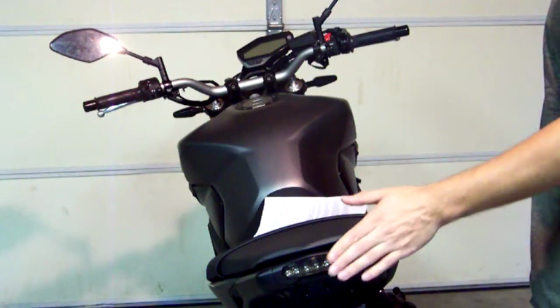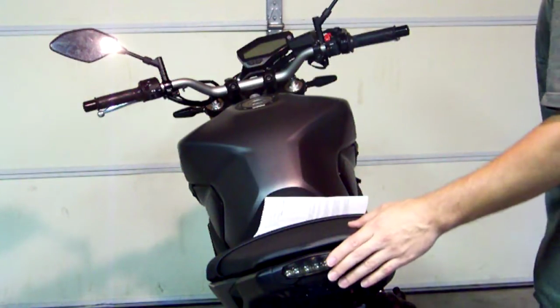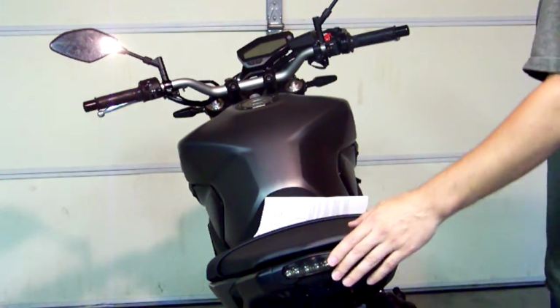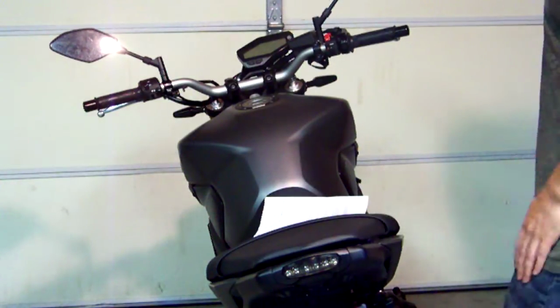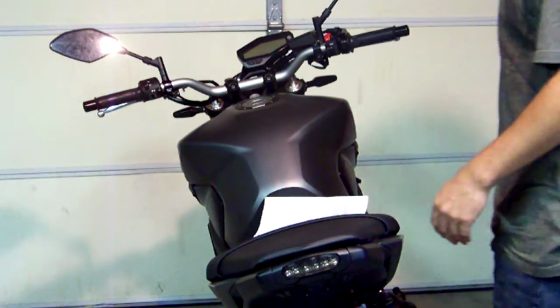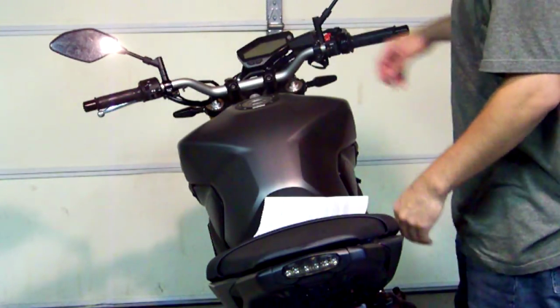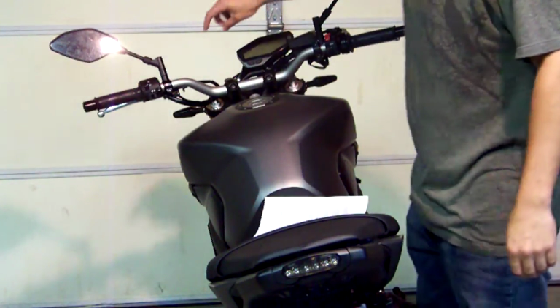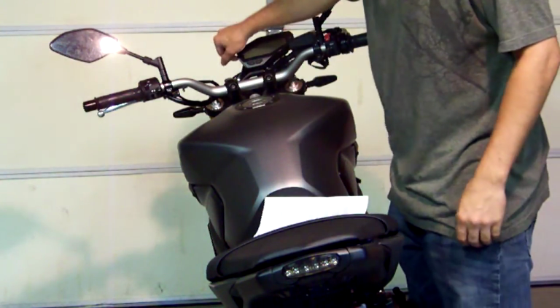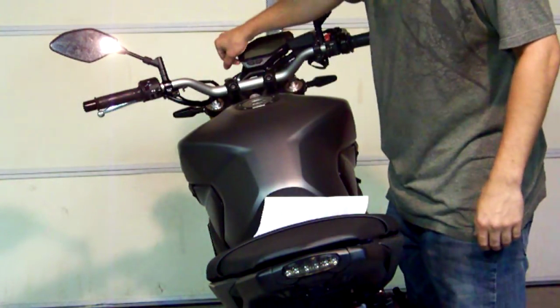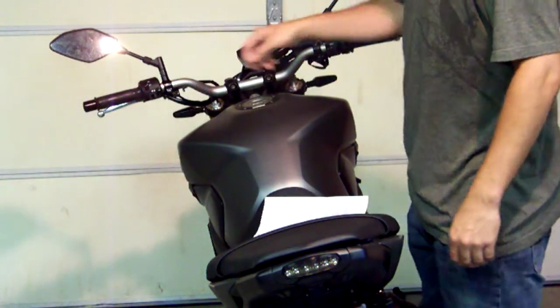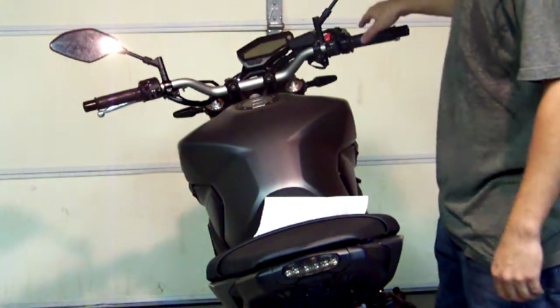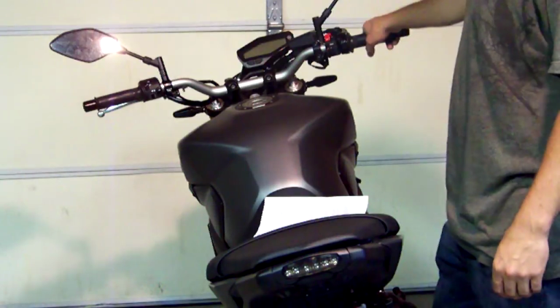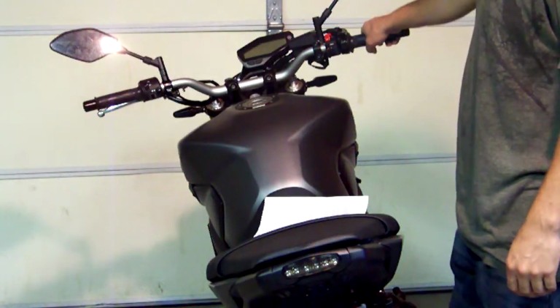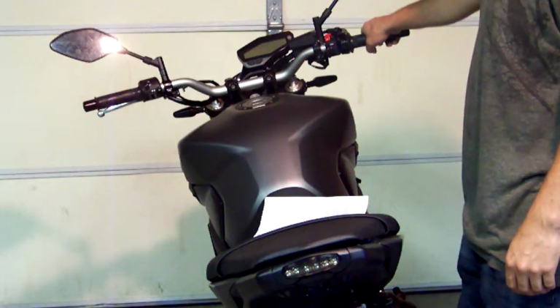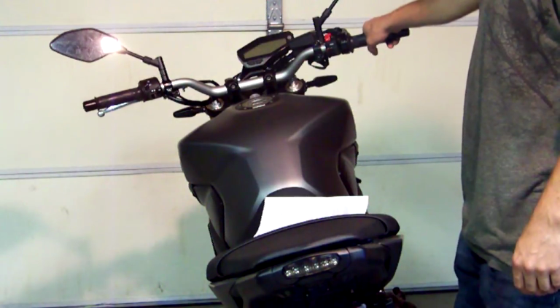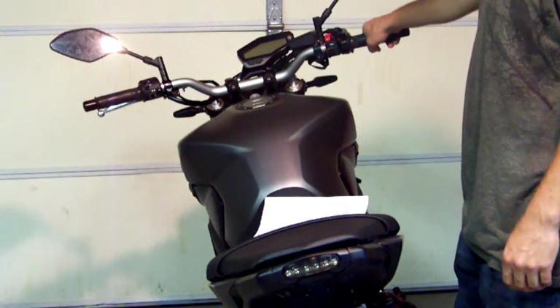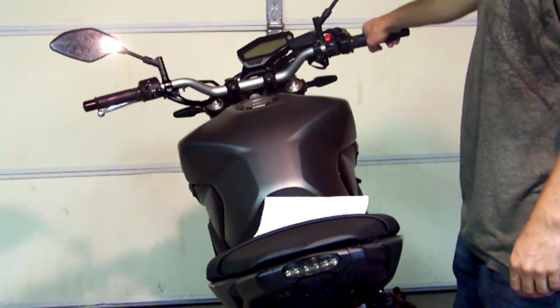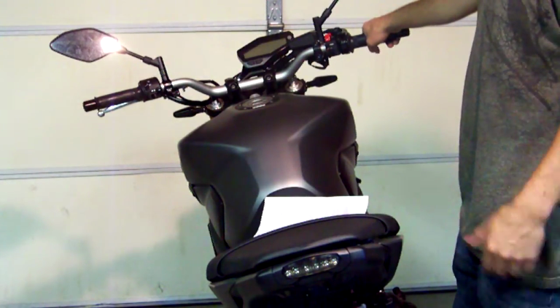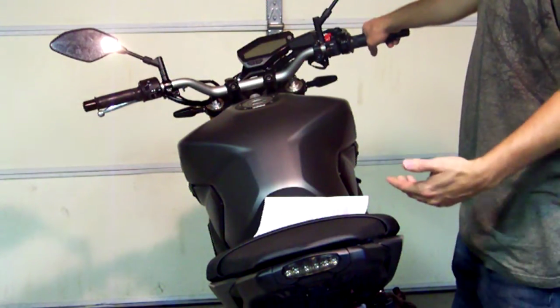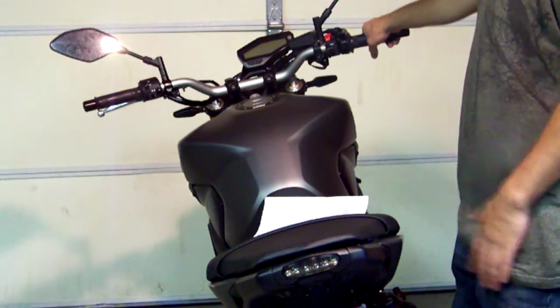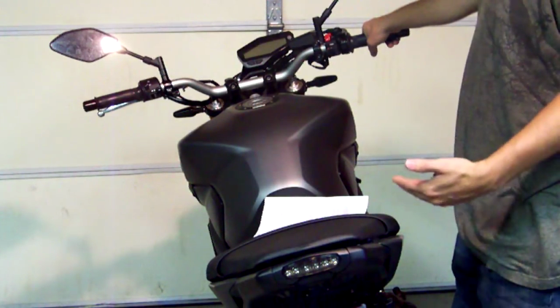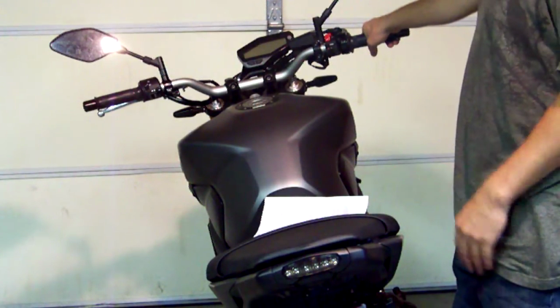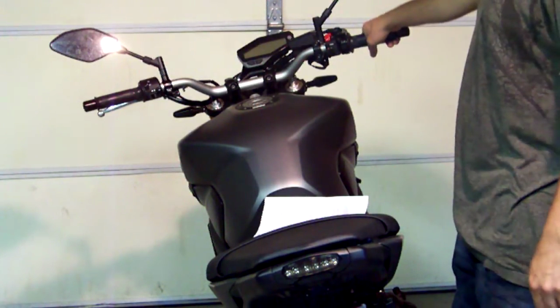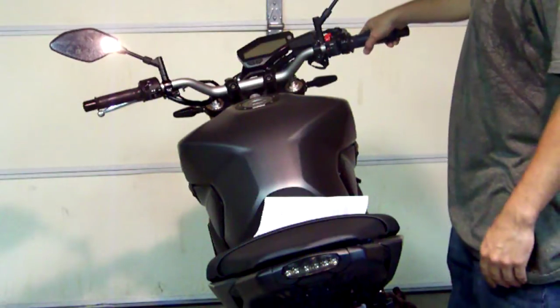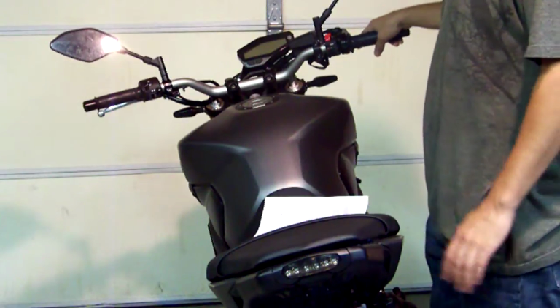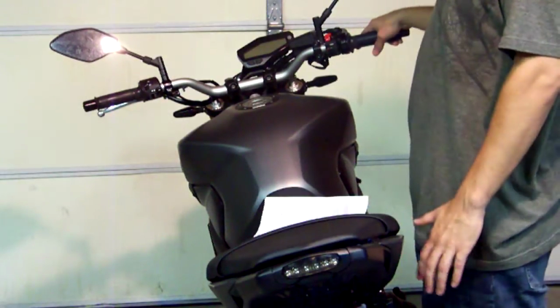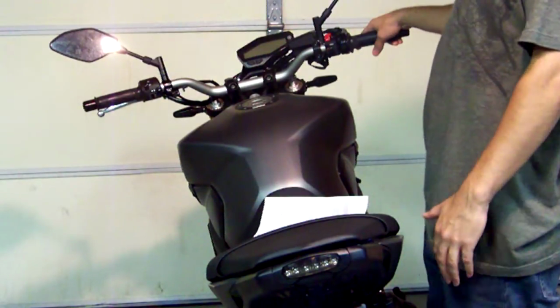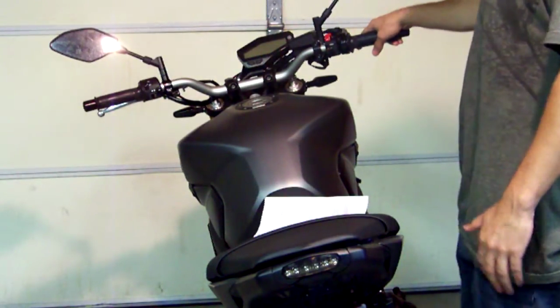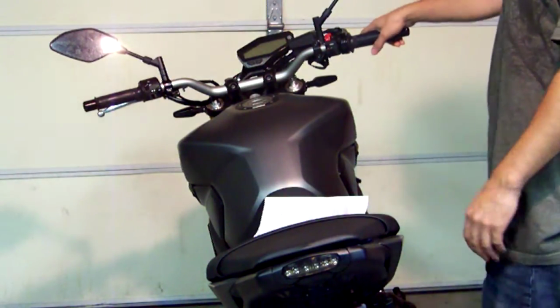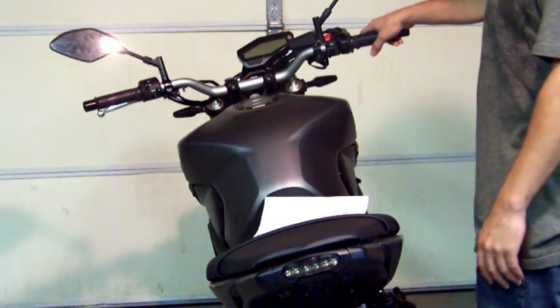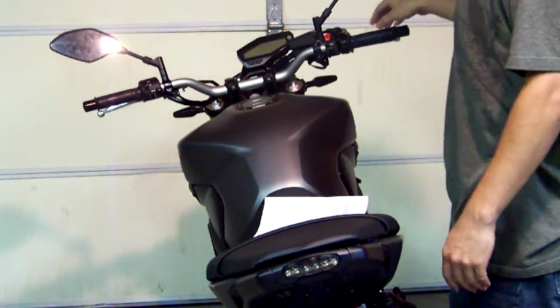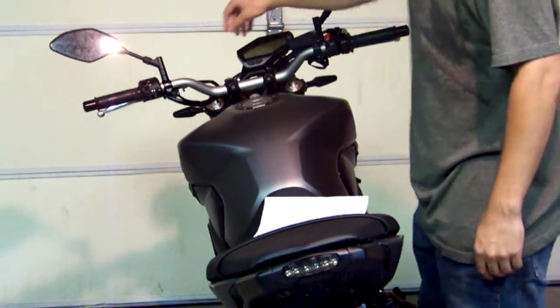Now we're going to program it. The first thing we want to do is turn the ignition switch on, and we're going to pulse our brake lever more than 21 times — we'll go ahead and do it maybe 23 times. We've only got 10 seconds to do this to get it into programming mode.